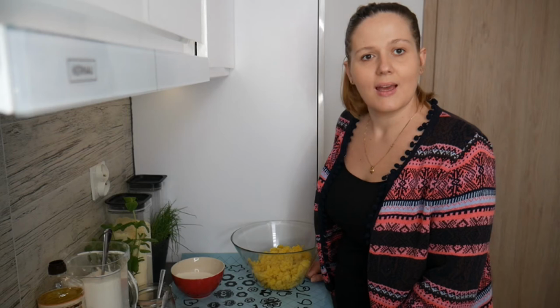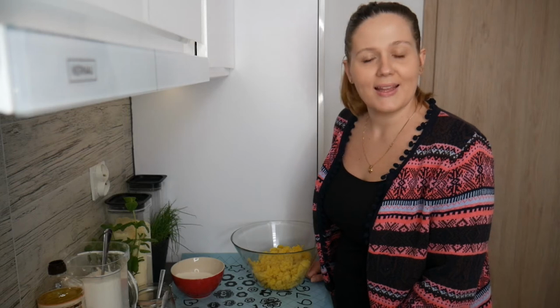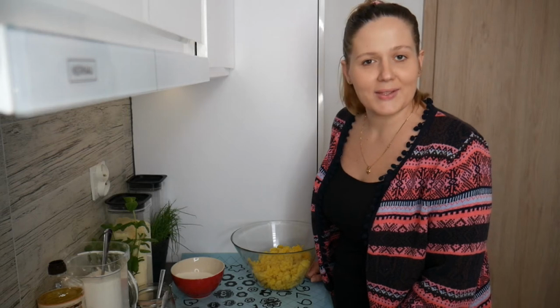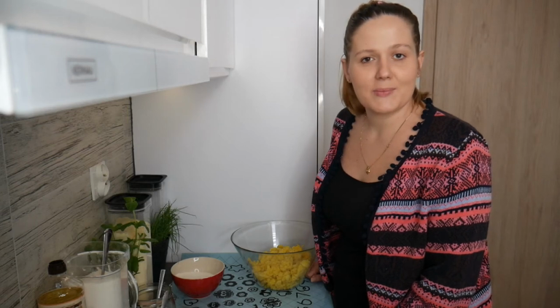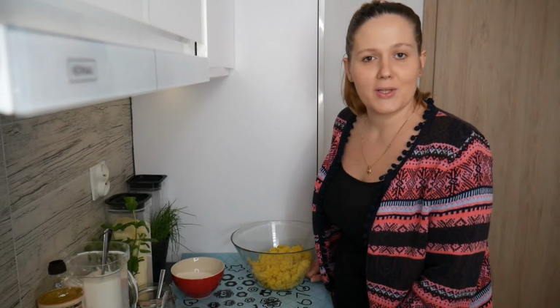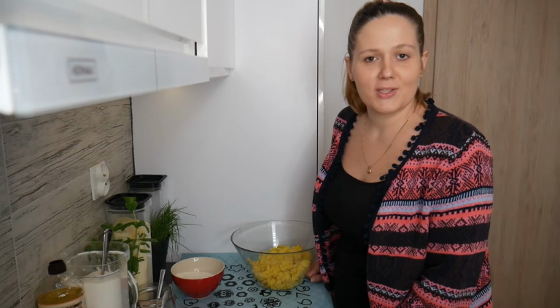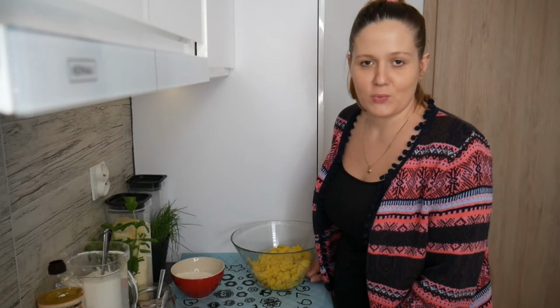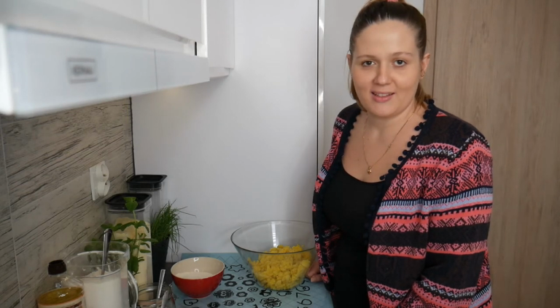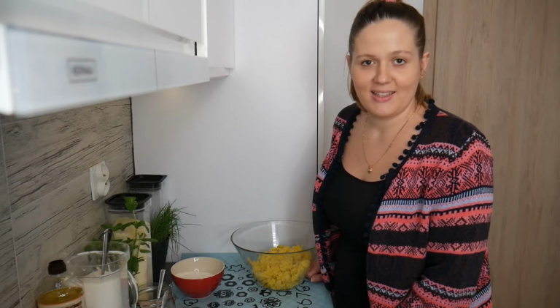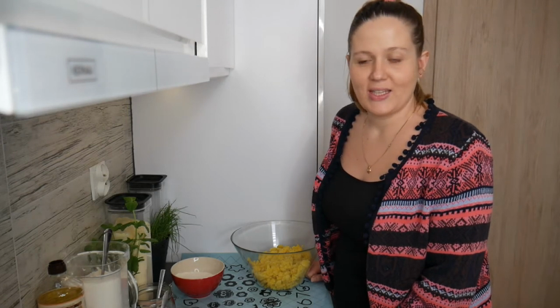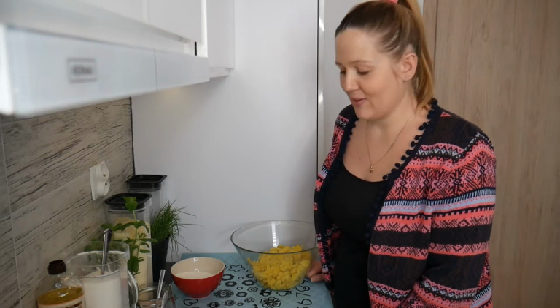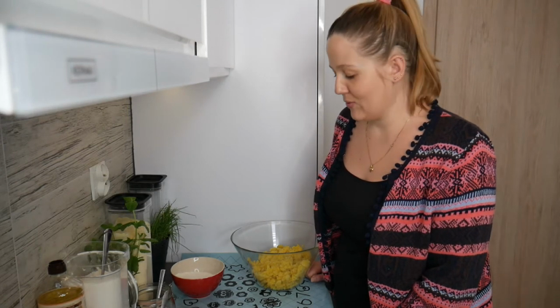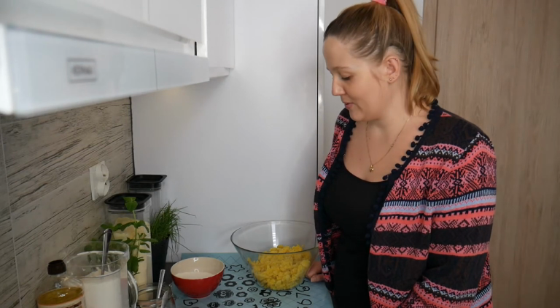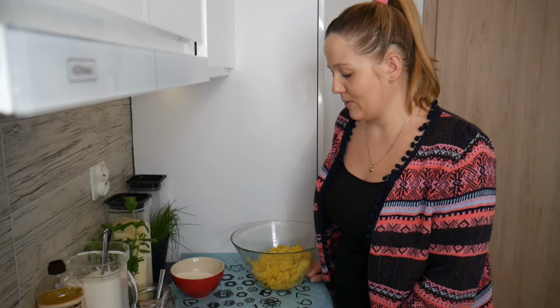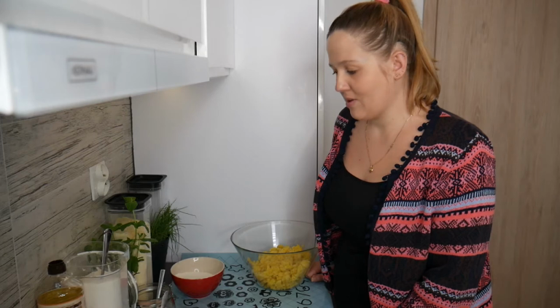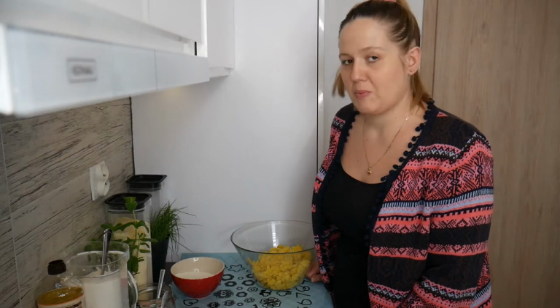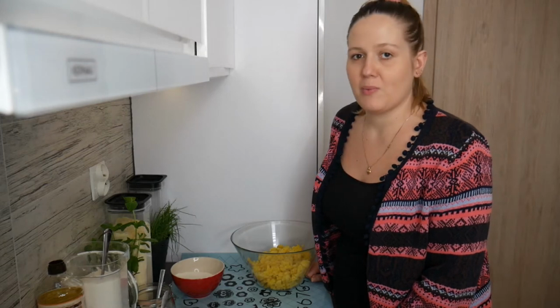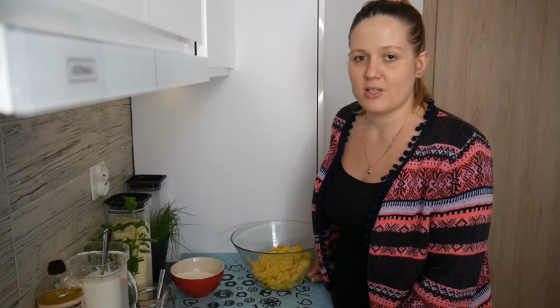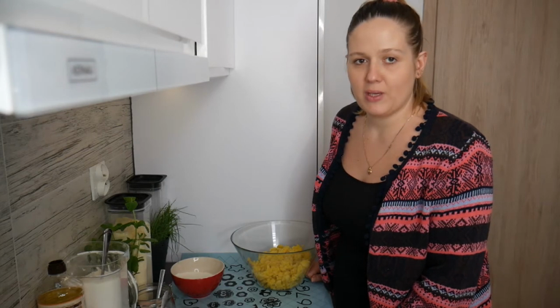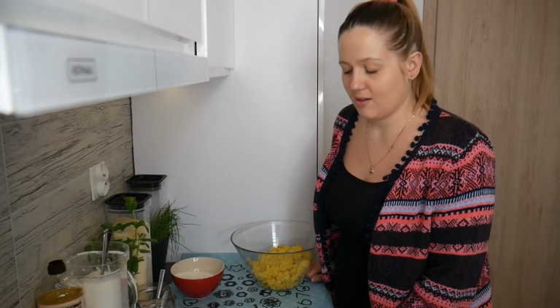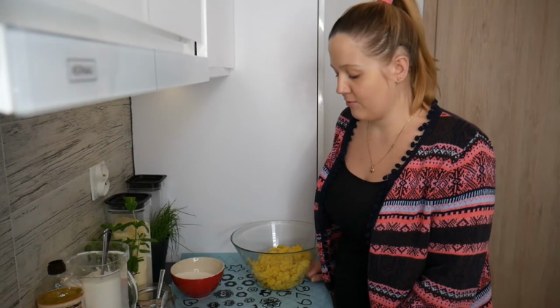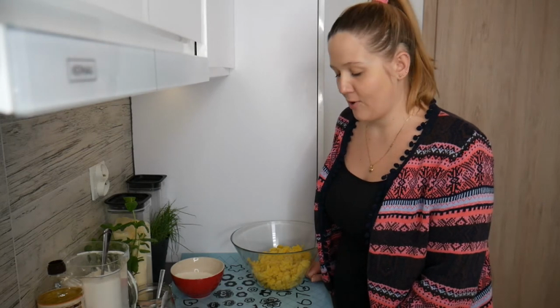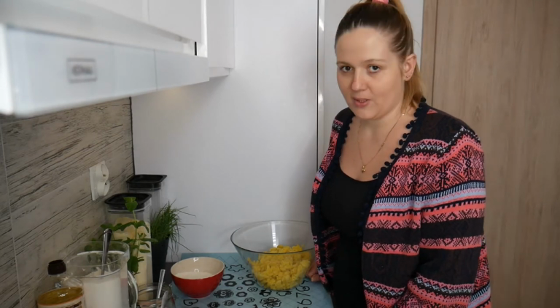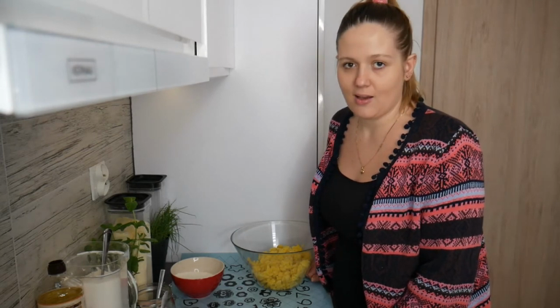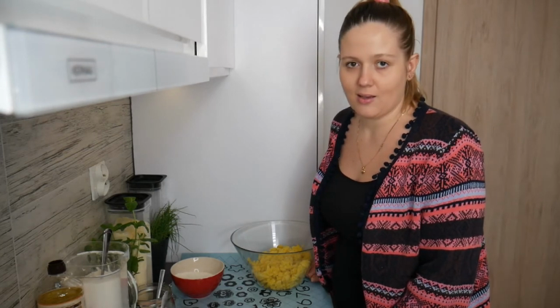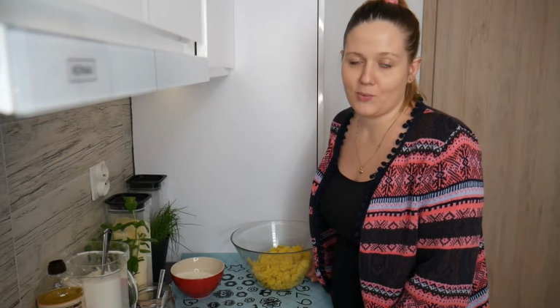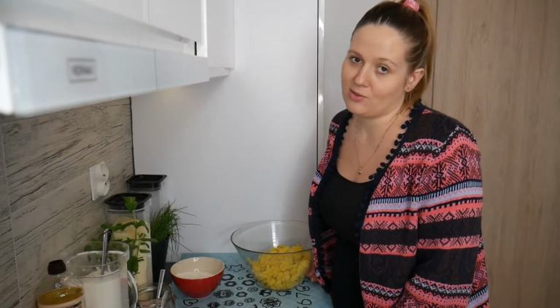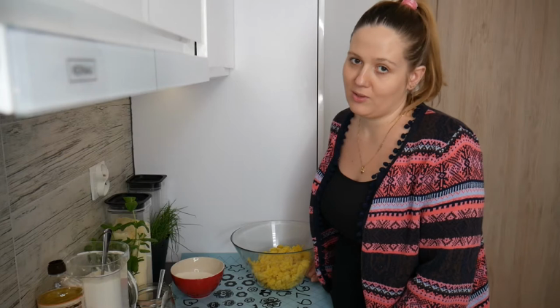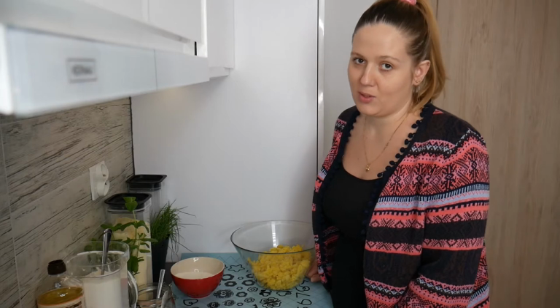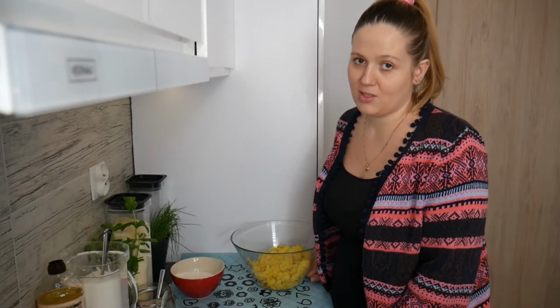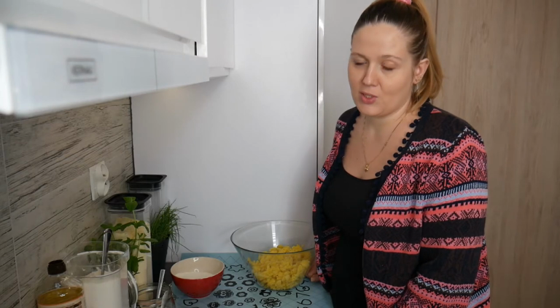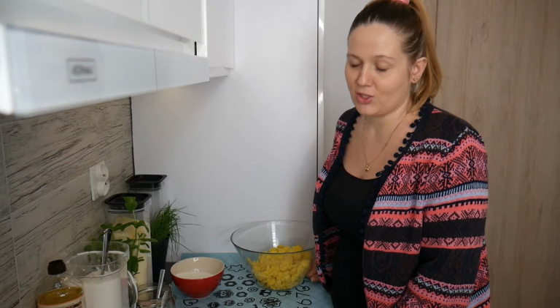Hello and welcome to the Polish Foodies YouTube channel. Today I want to show you one of the most popular Polish recipes for kopytka, which is also called Polish Noci.